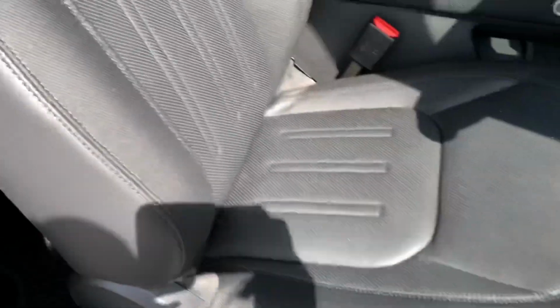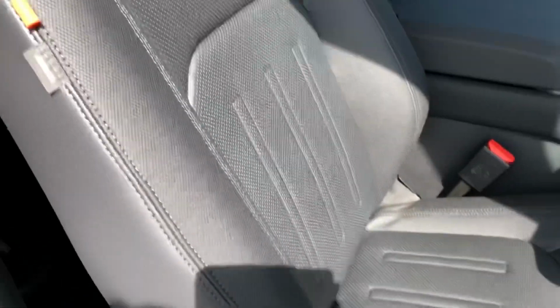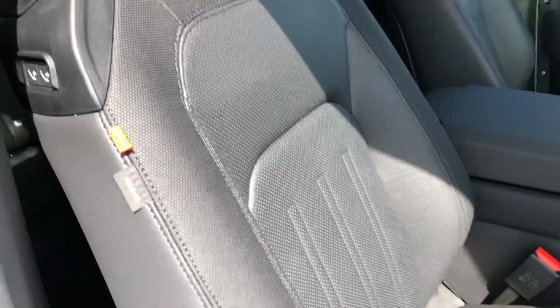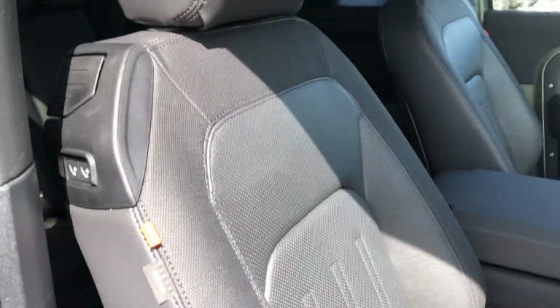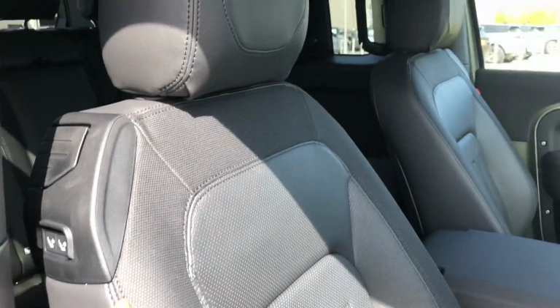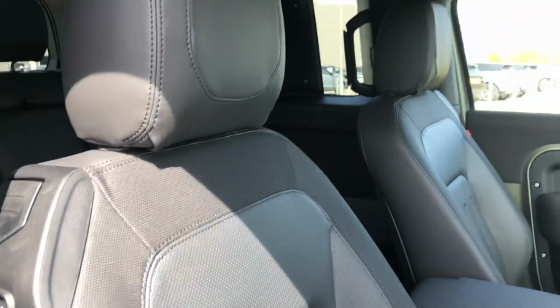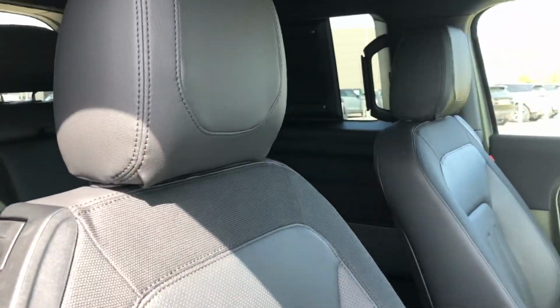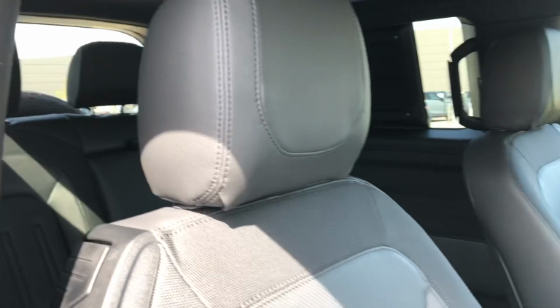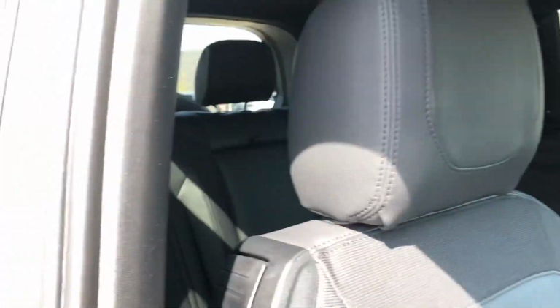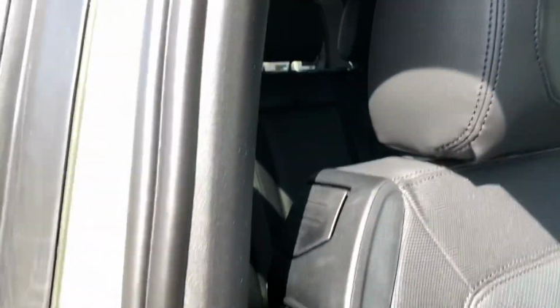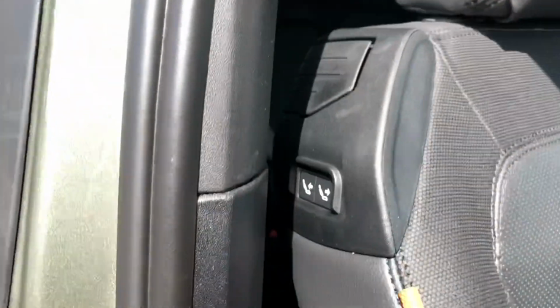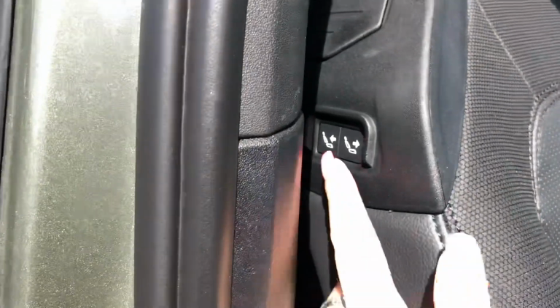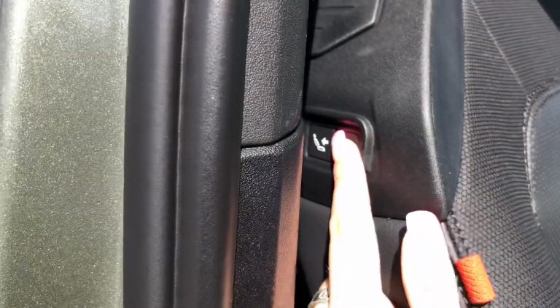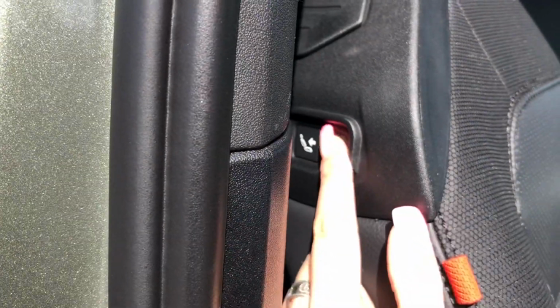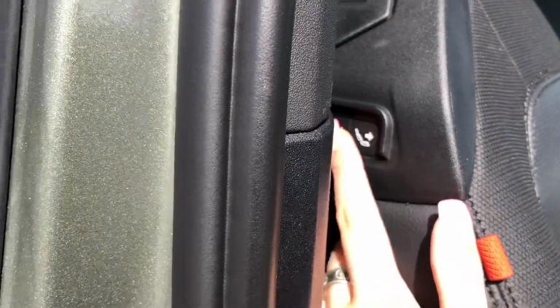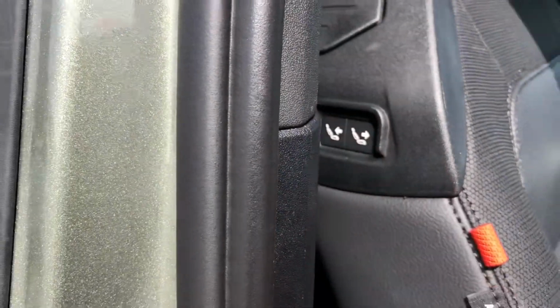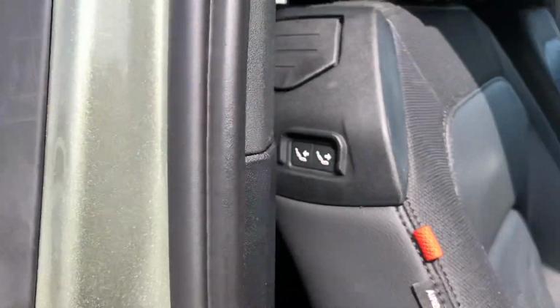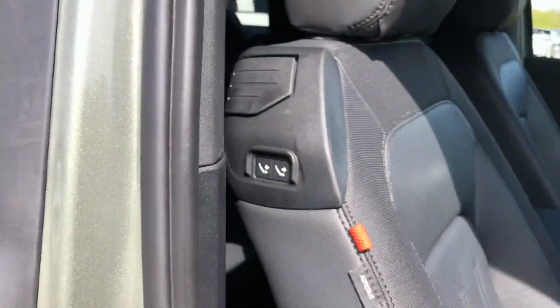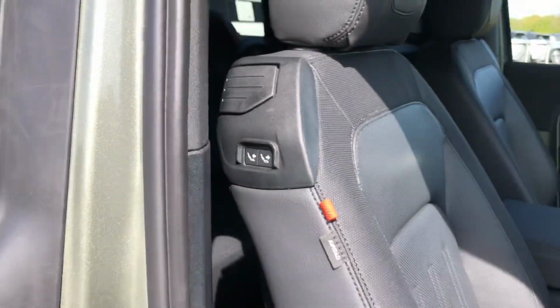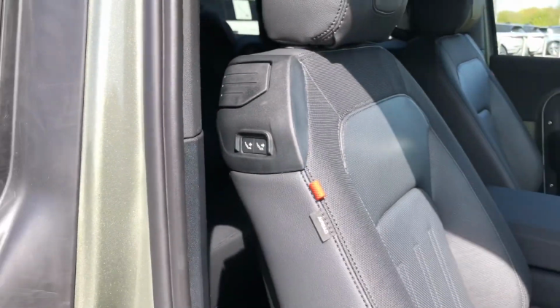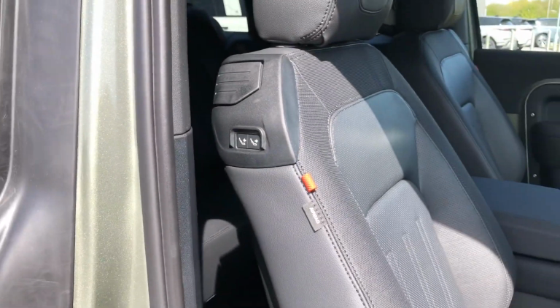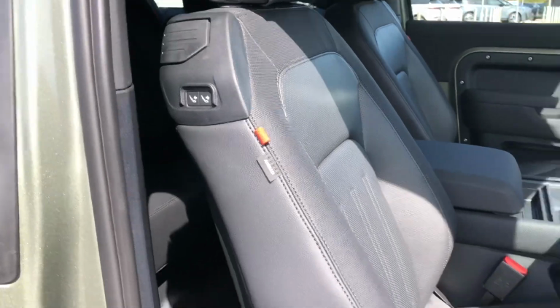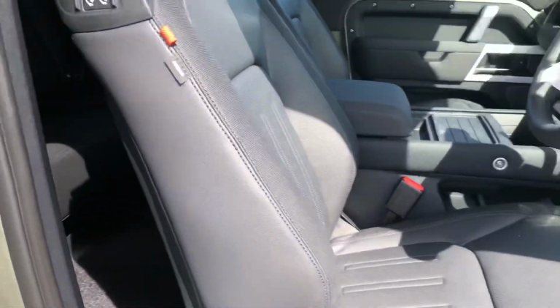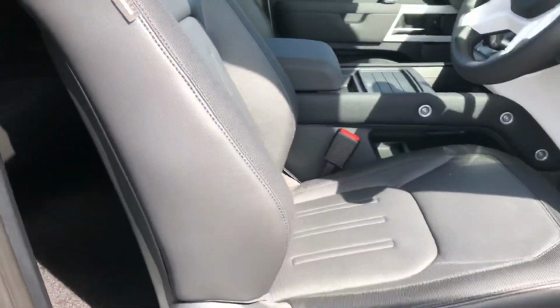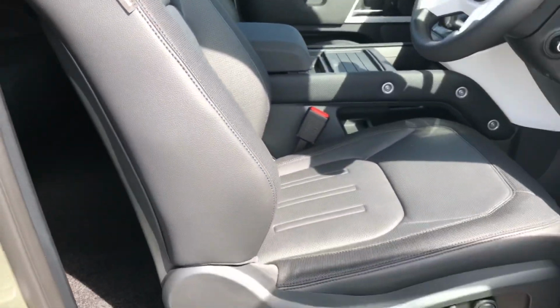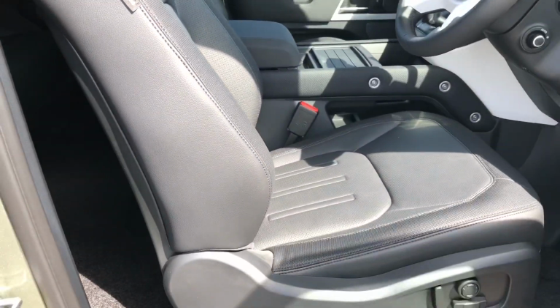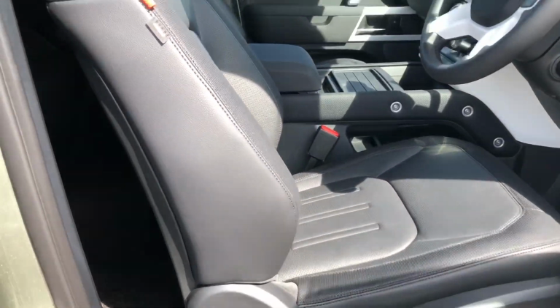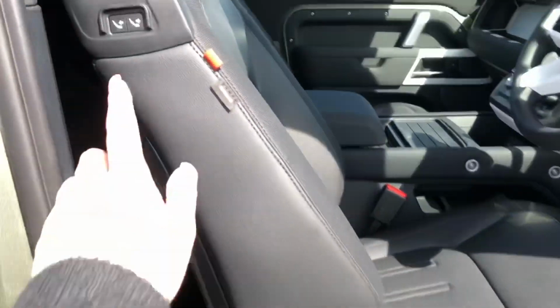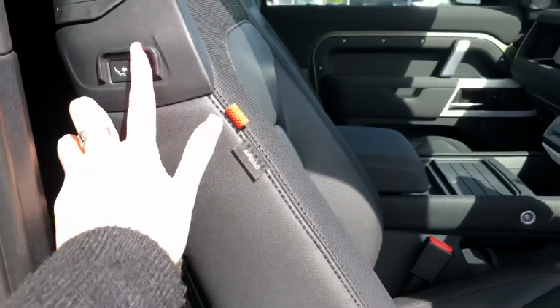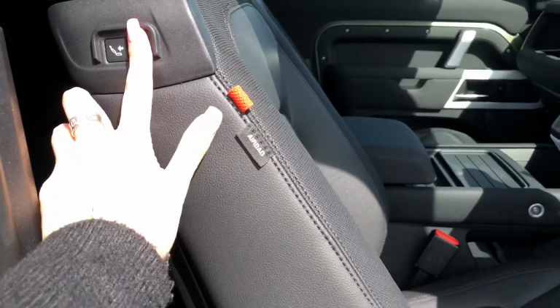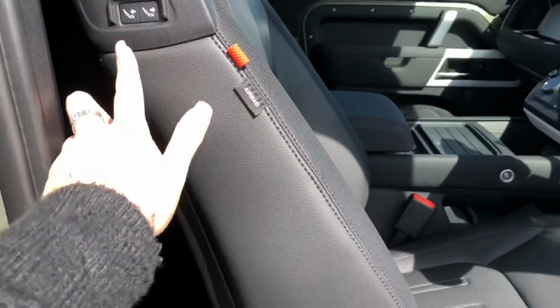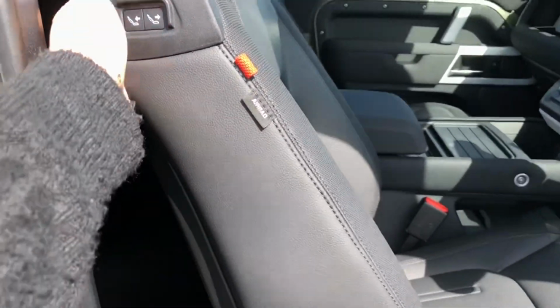And a lovely part leather interior. Your front seats are electric, so you can press that button to move the seat forward or backwards to make it easier to get into the back of the vehicle.